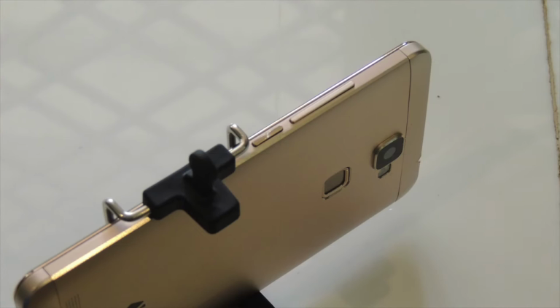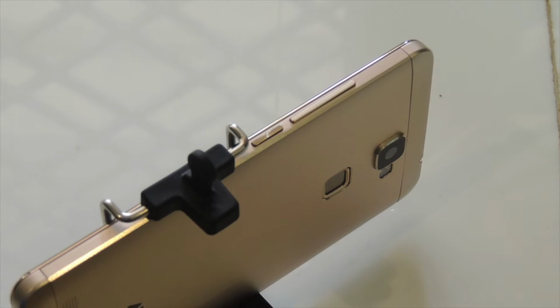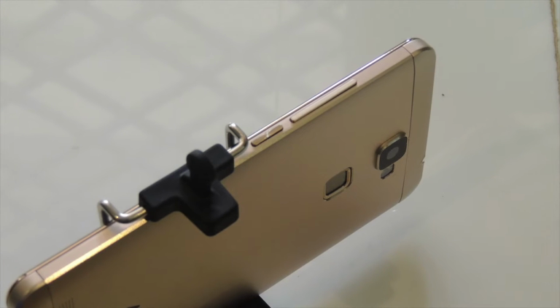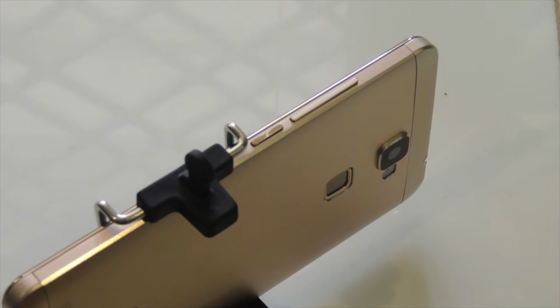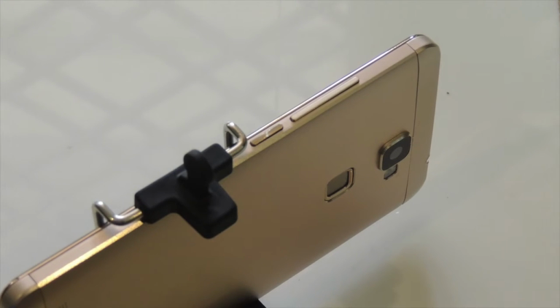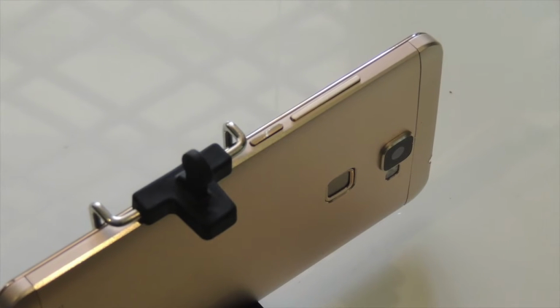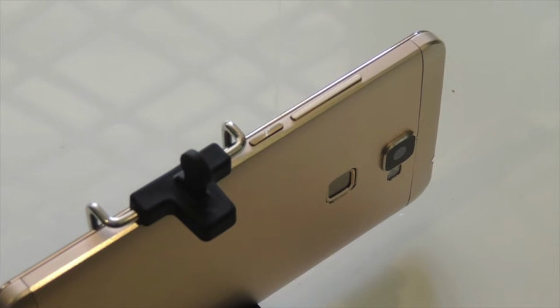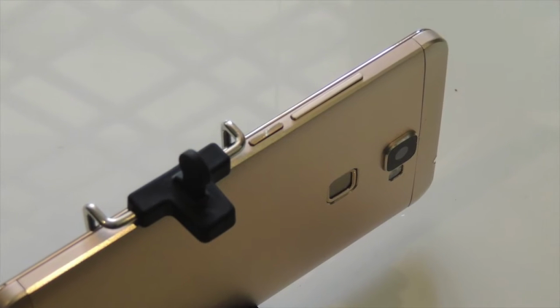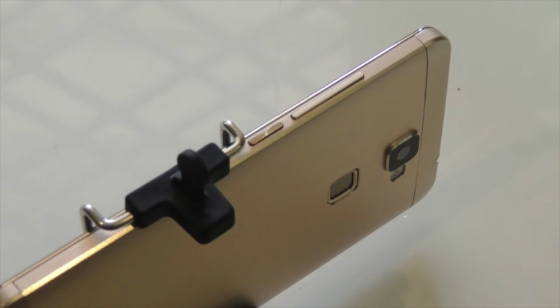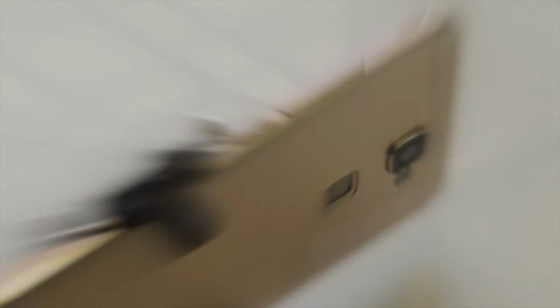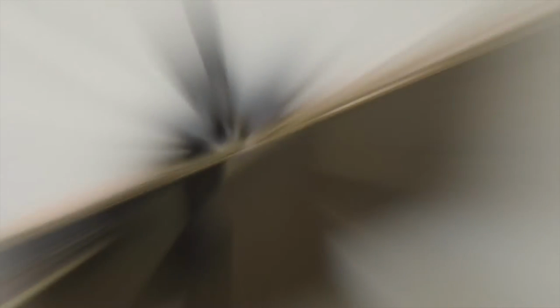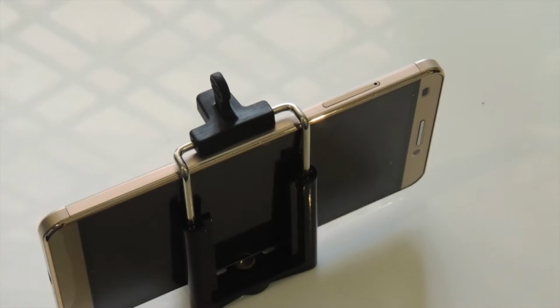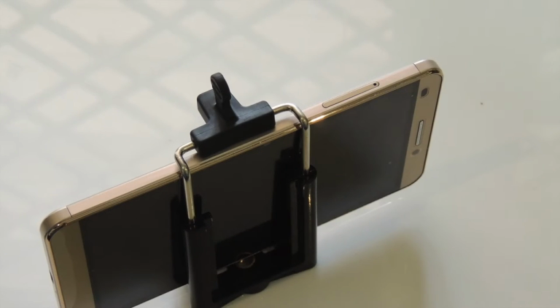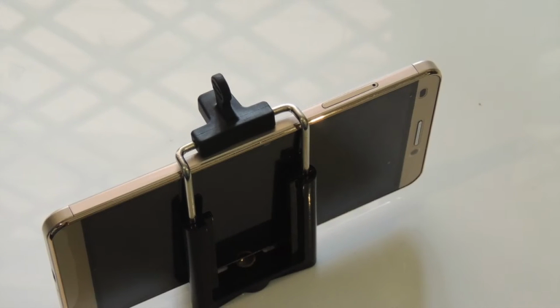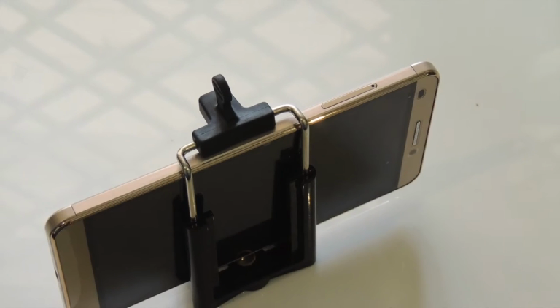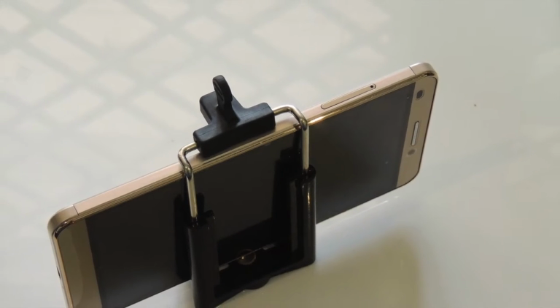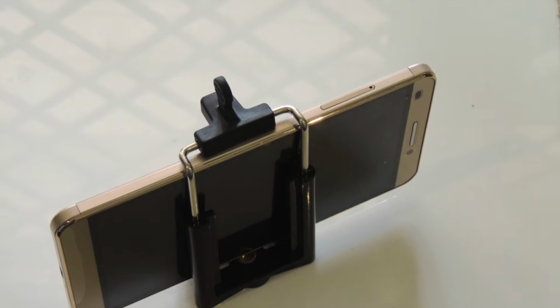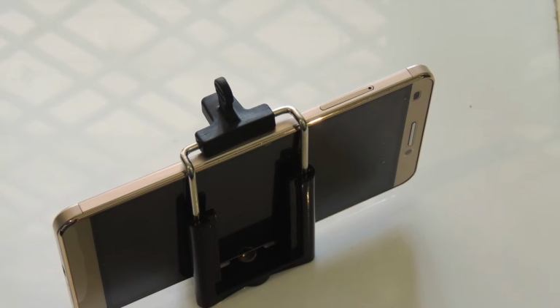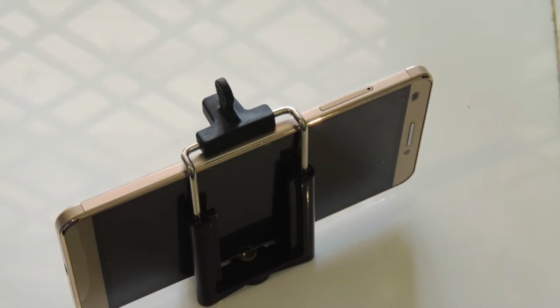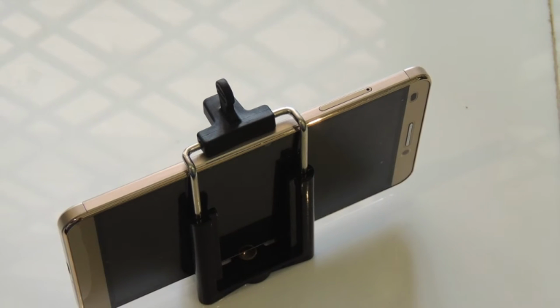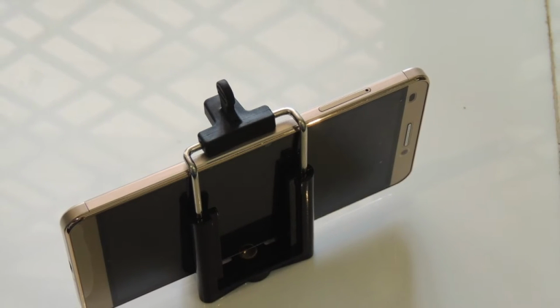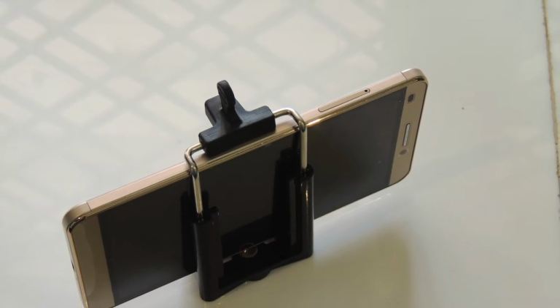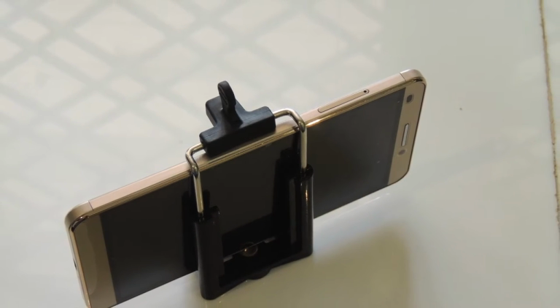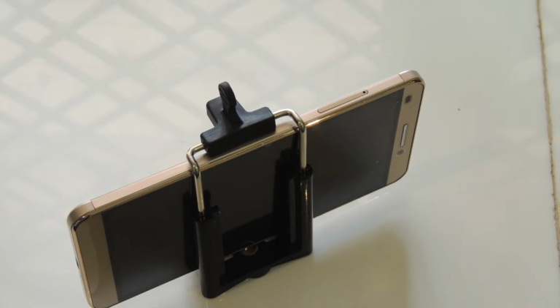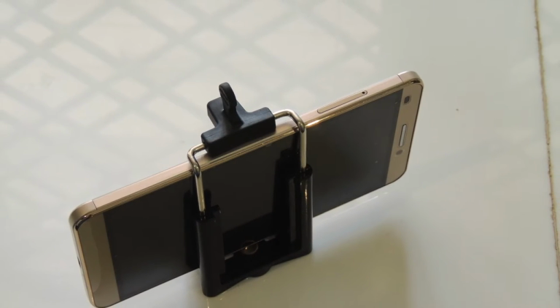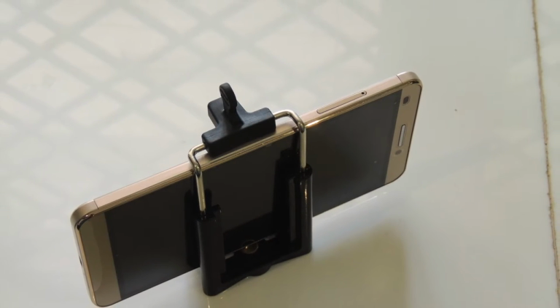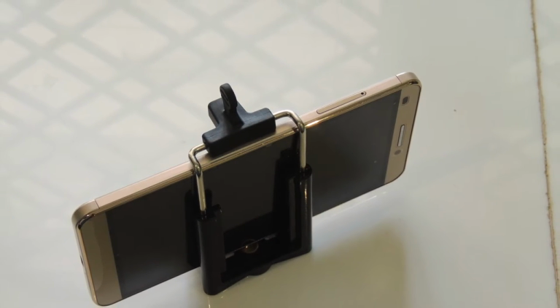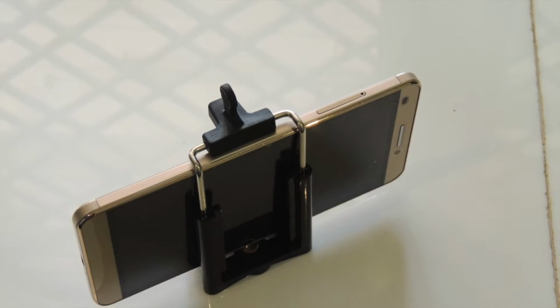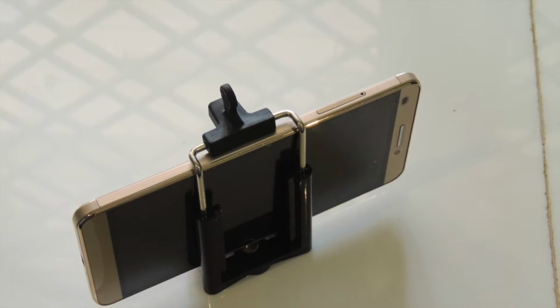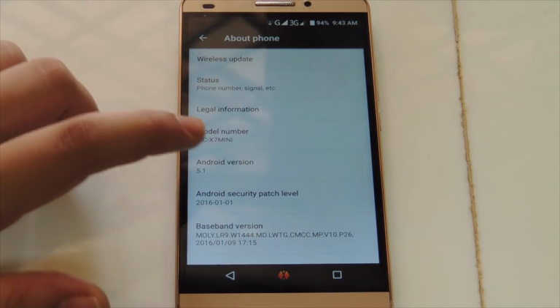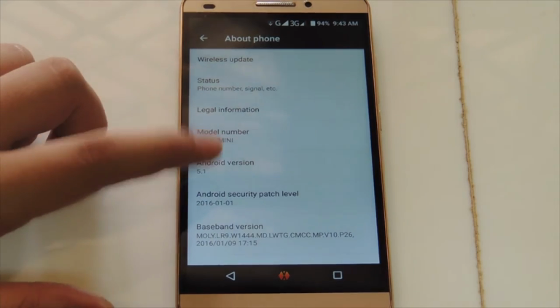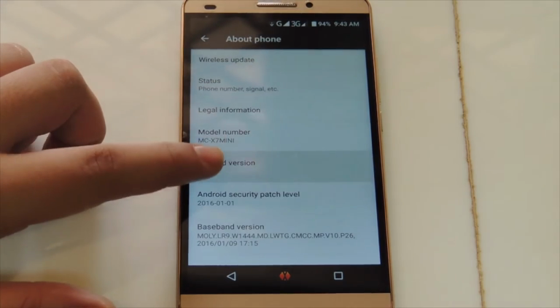On the right side, we have the power button, volume up, and volume down. The left side, just like the iPhone 6s, it's plain except we have the SIM card slot, capable of up to 2 SIM cards.